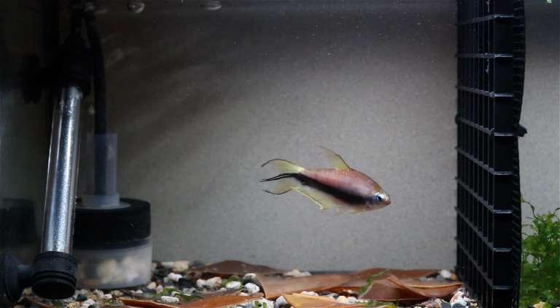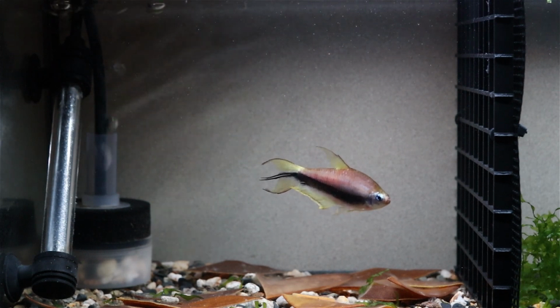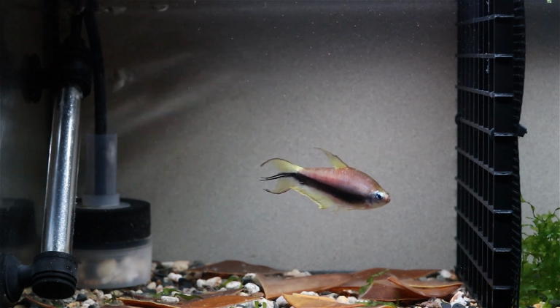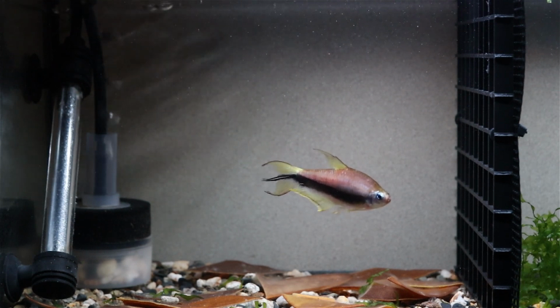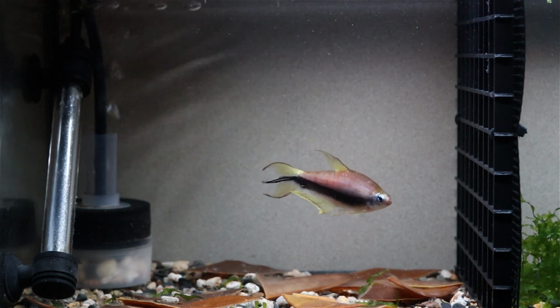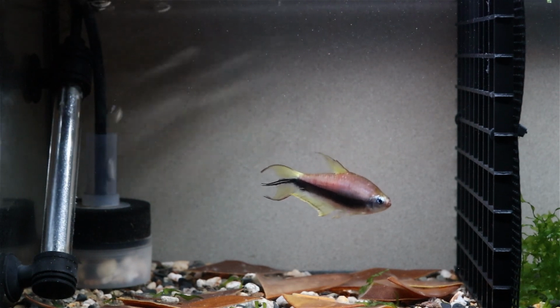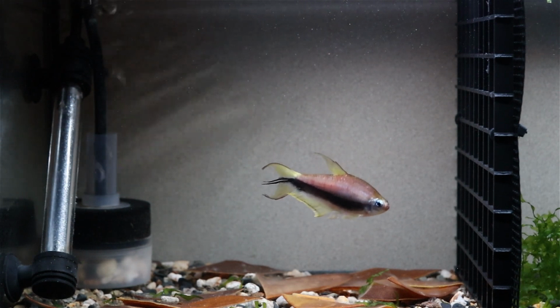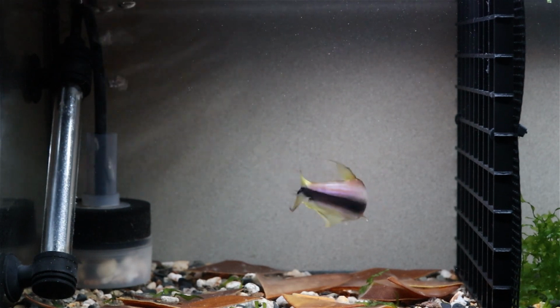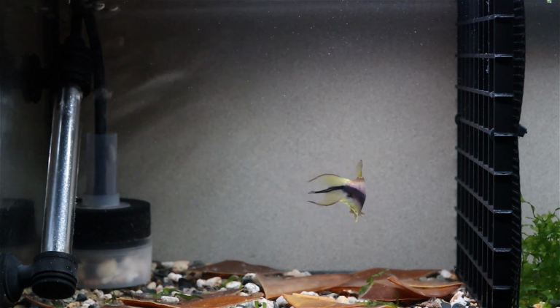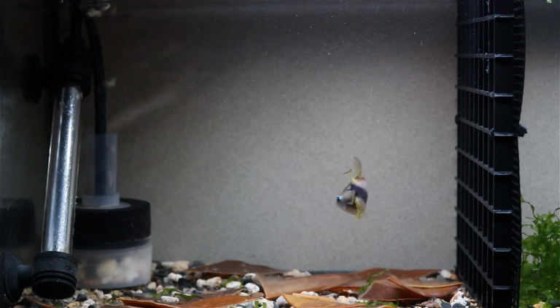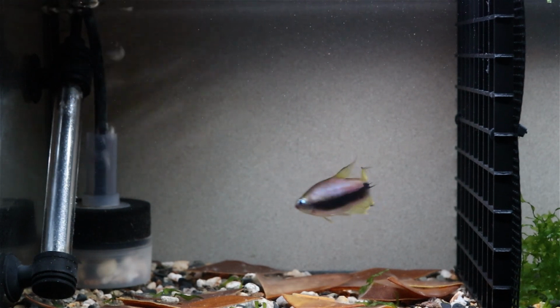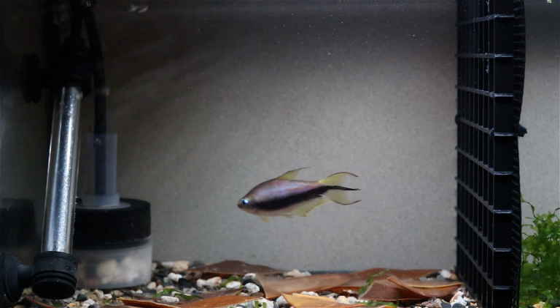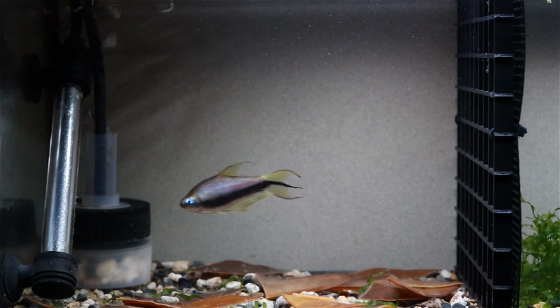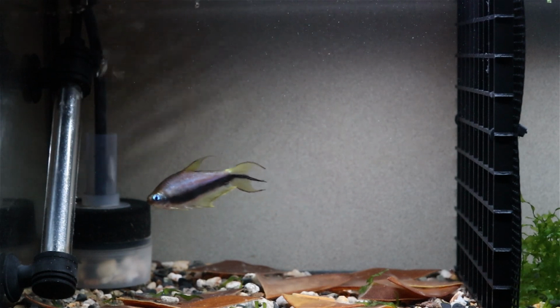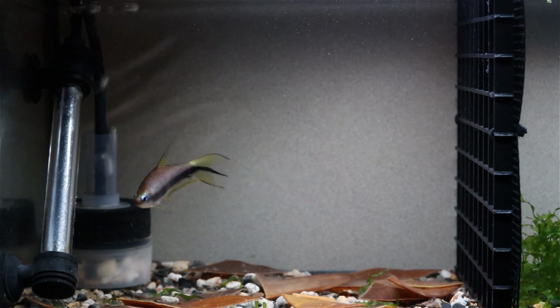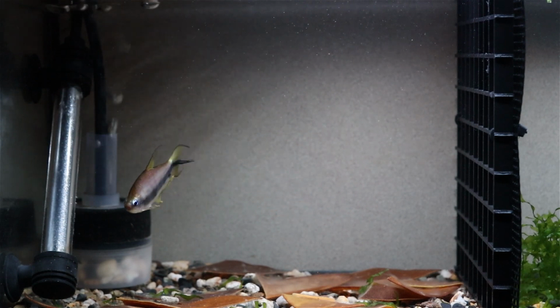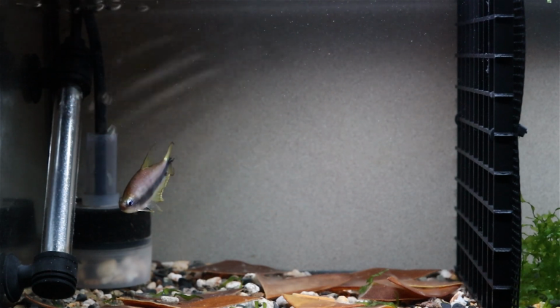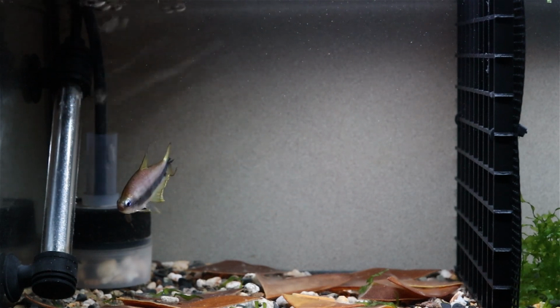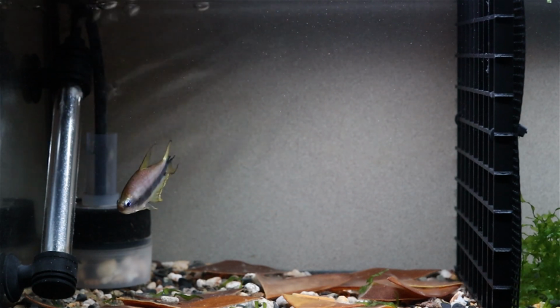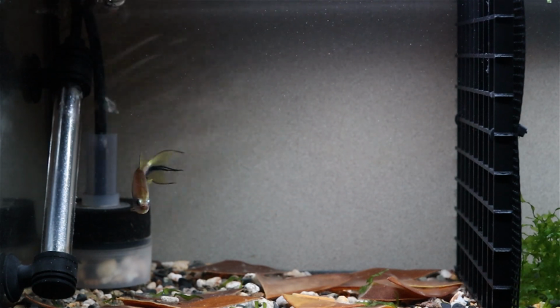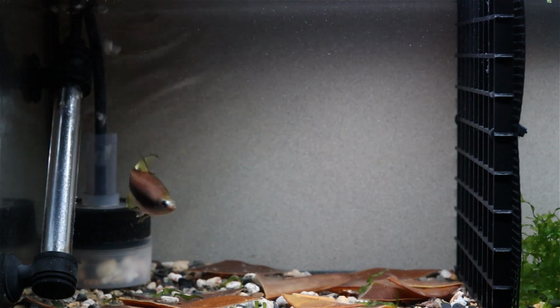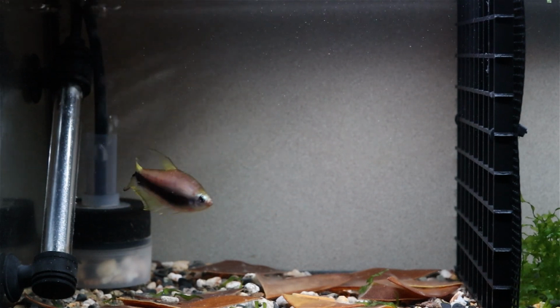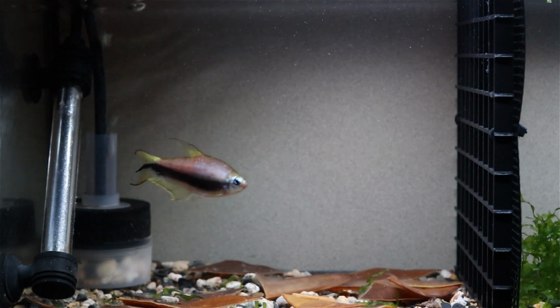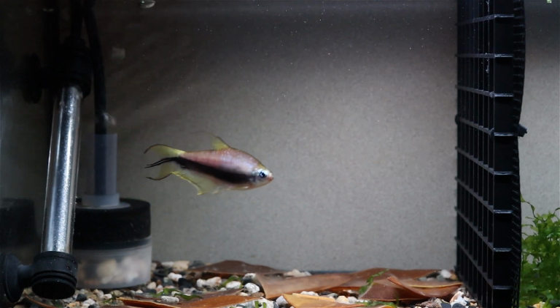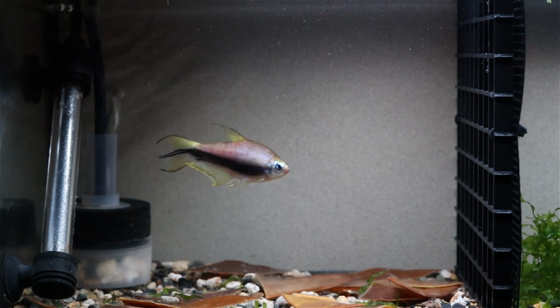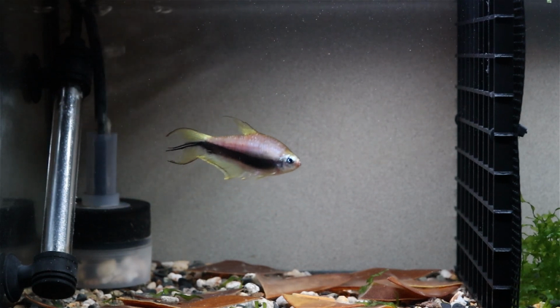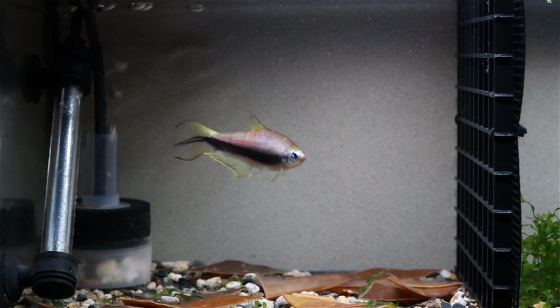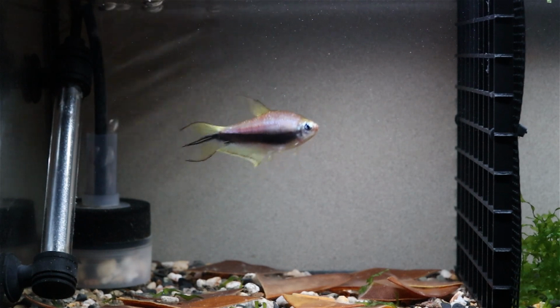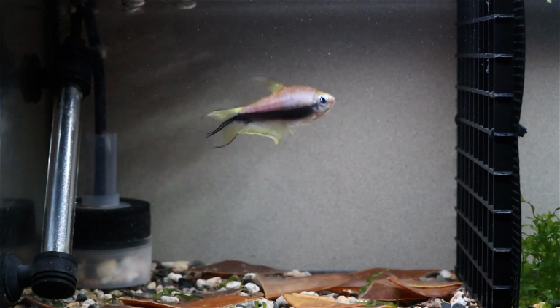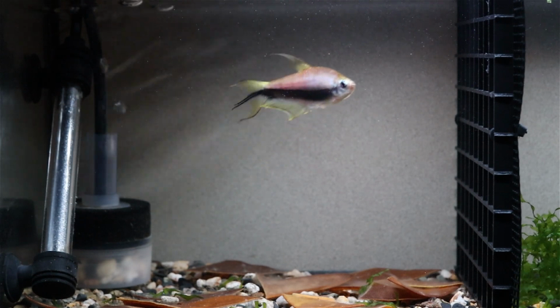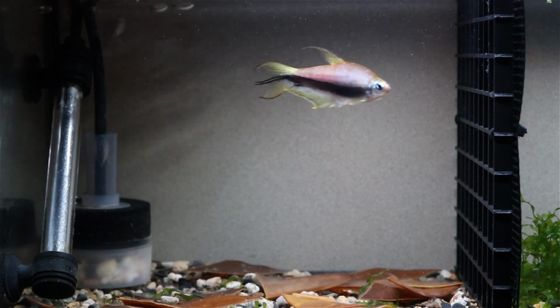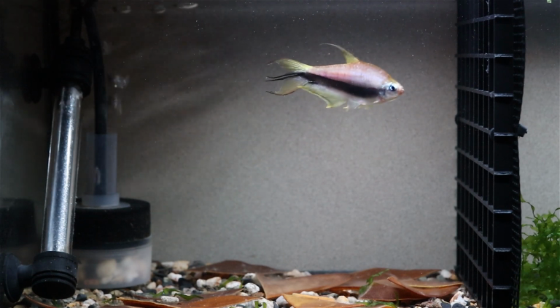These emperor tetras that I'll be showing you today are known, as far as tetras go, to be relatively easy to breed. For me they'll be the last stop, I think, before I move on to something a bit more masochistic.